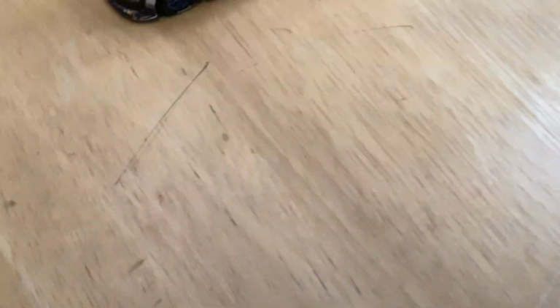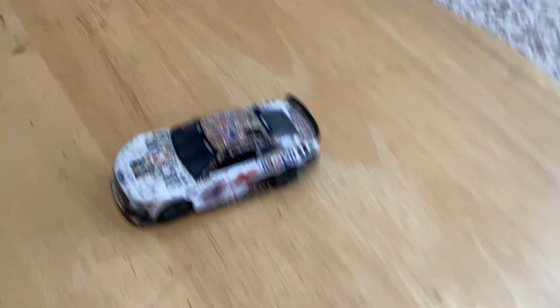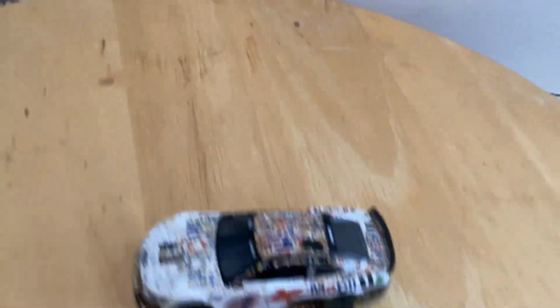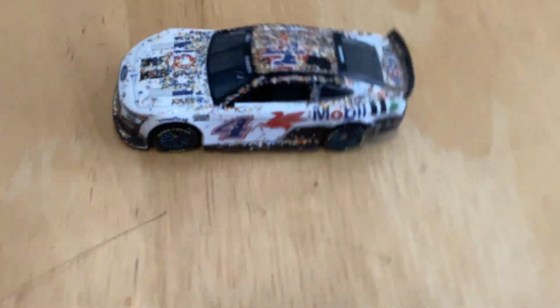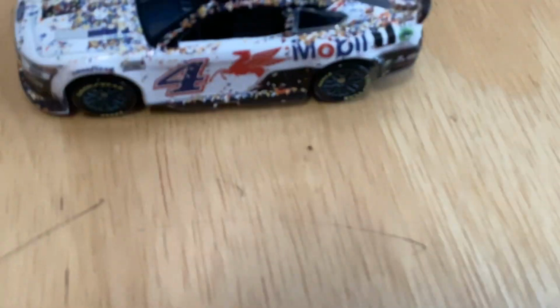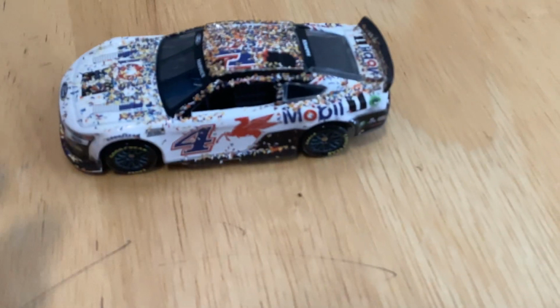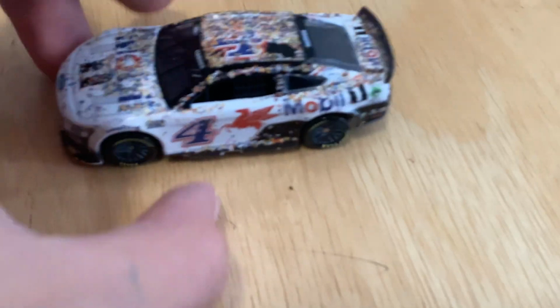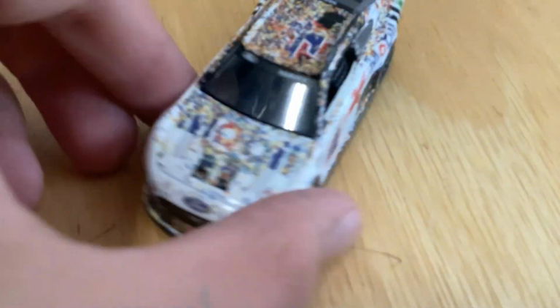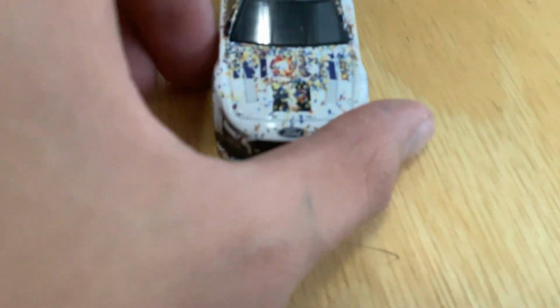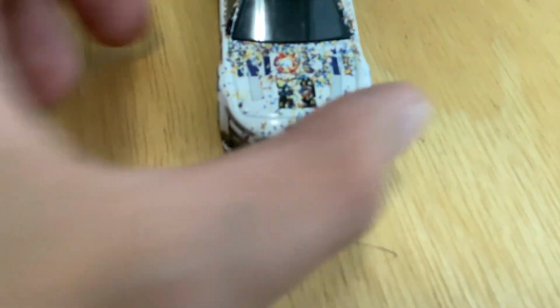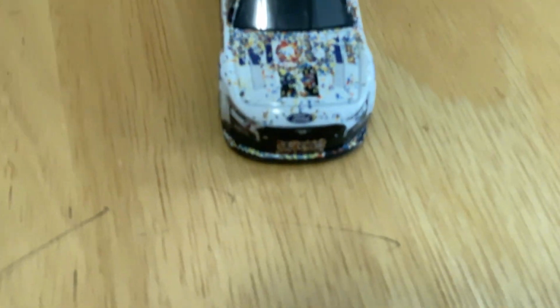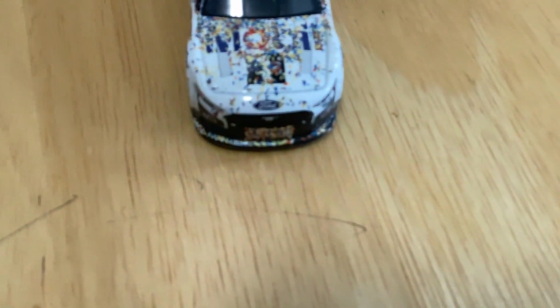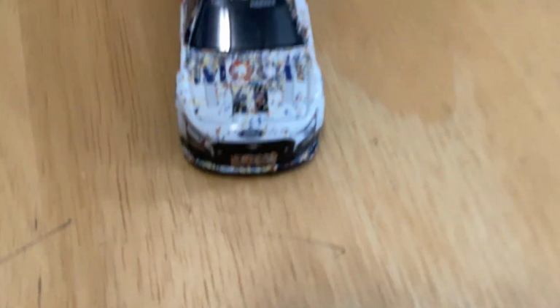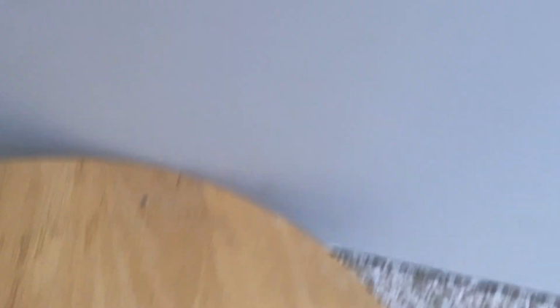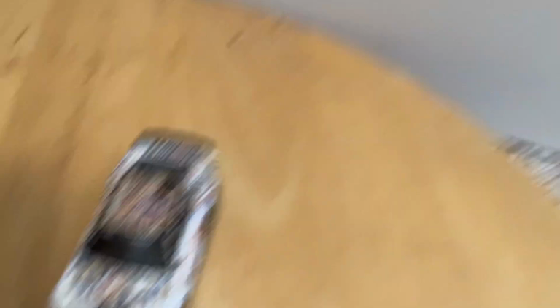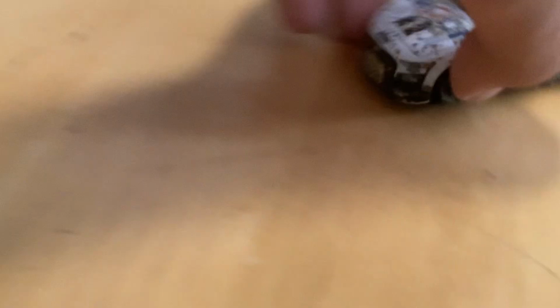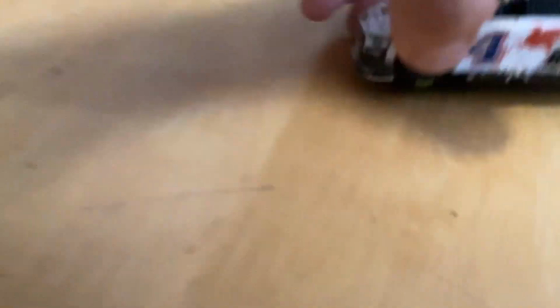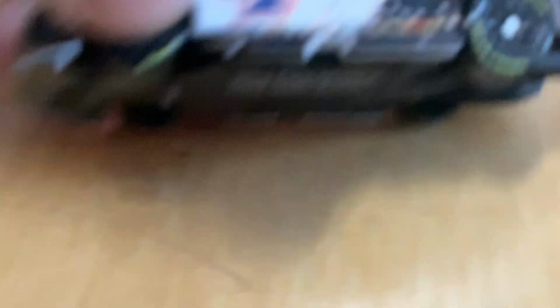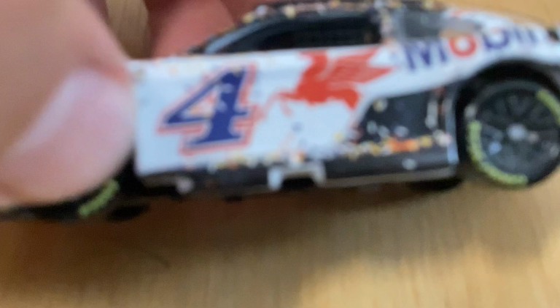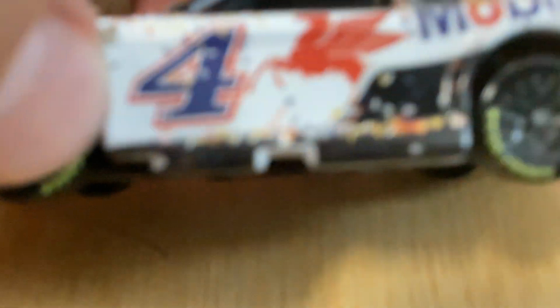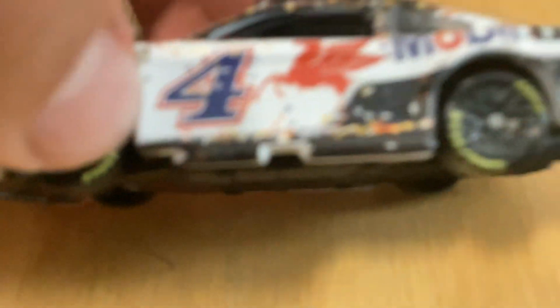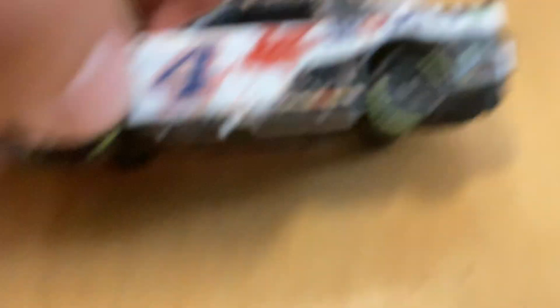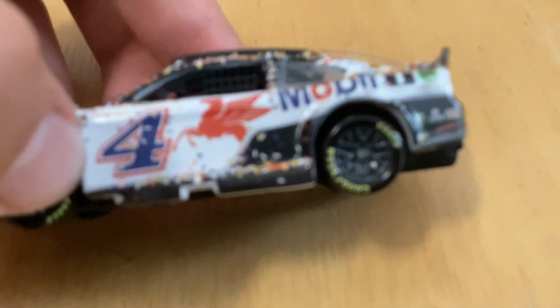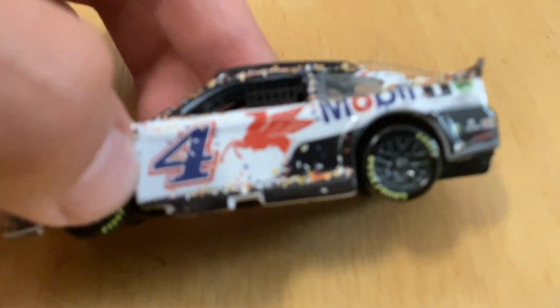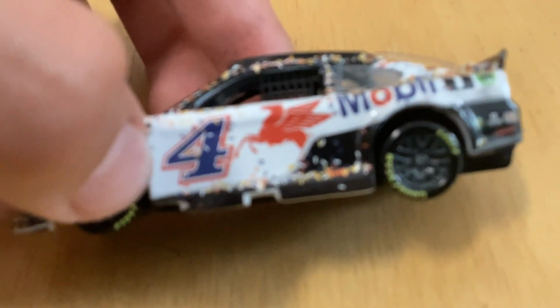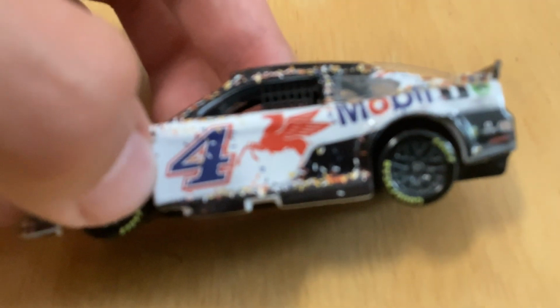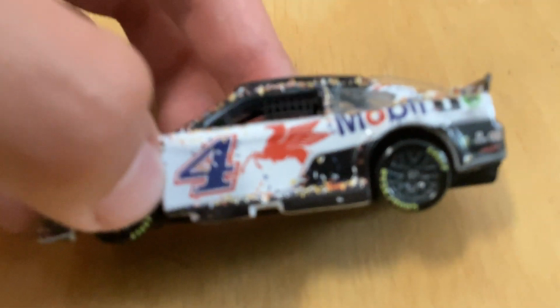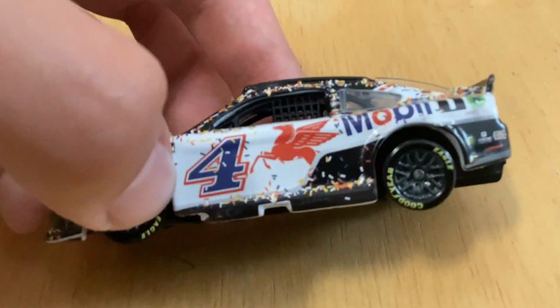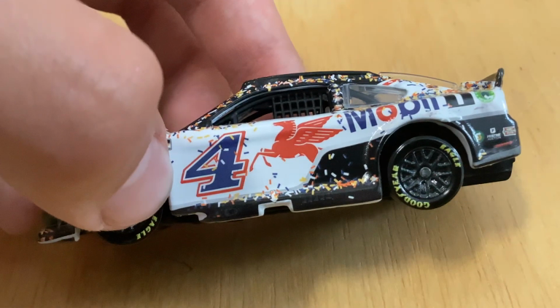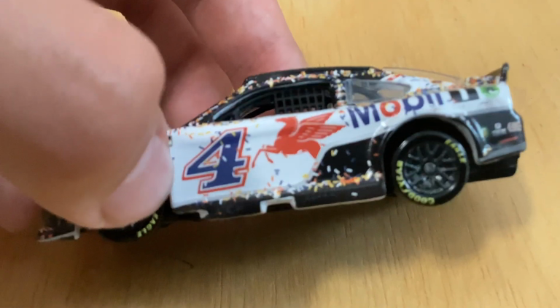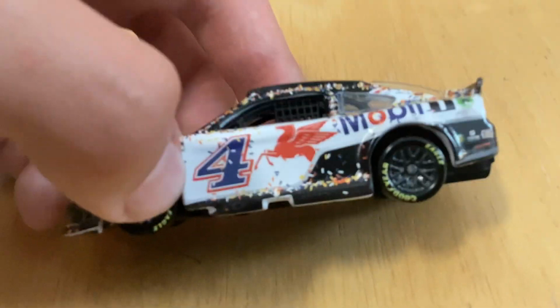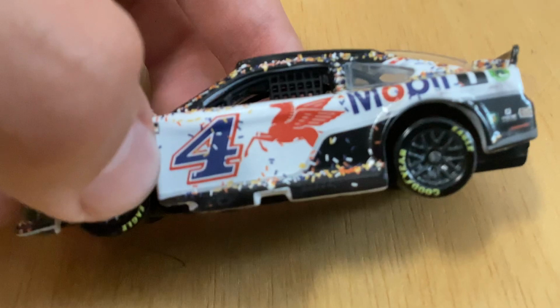Now we're gonna start with the actual diecast. I'll do the side first. Sorry, the camera's terrible — there we go.